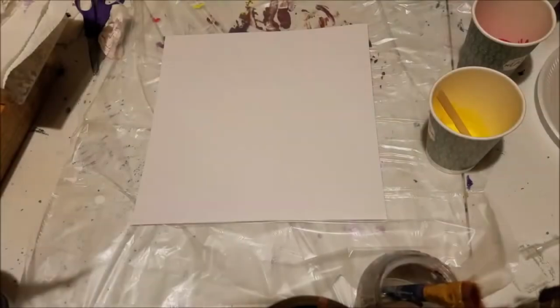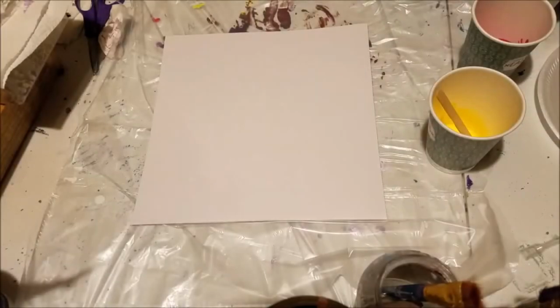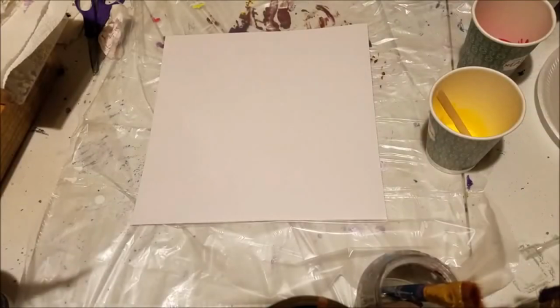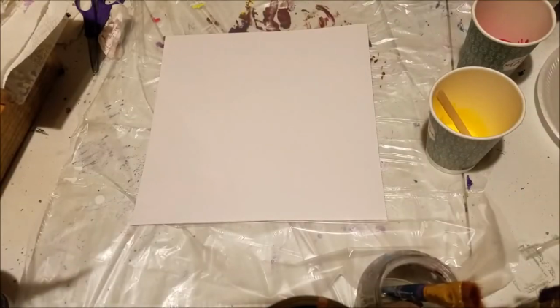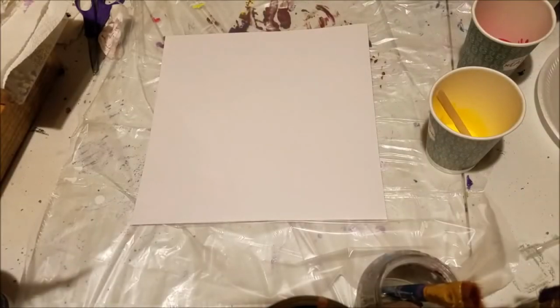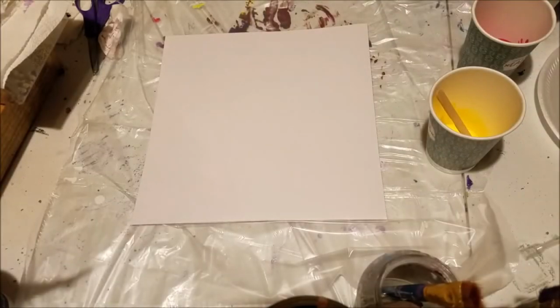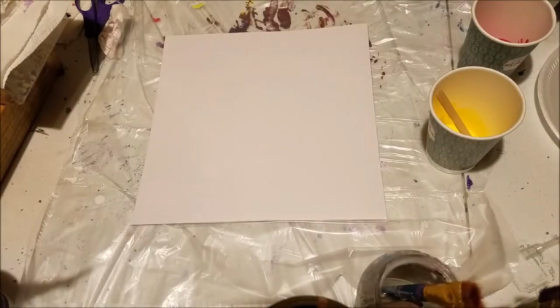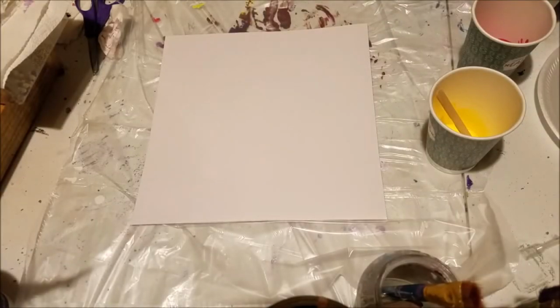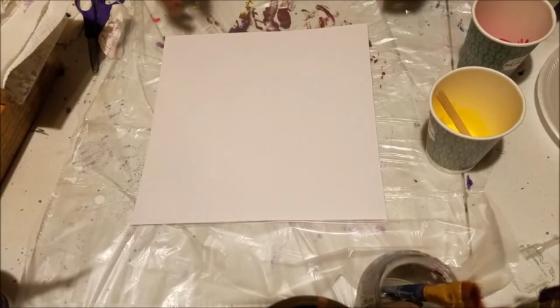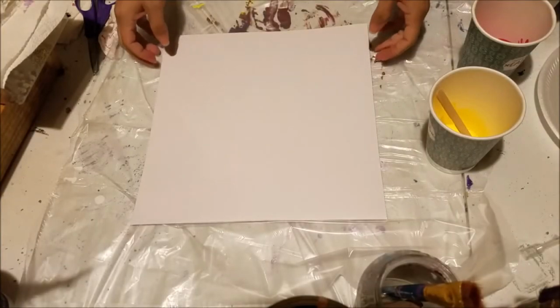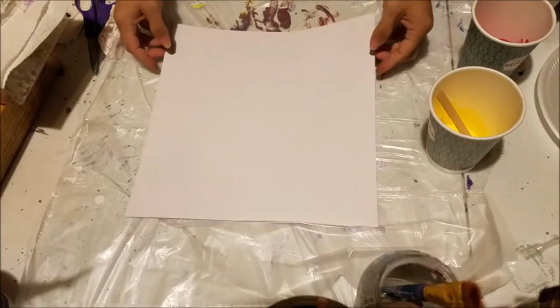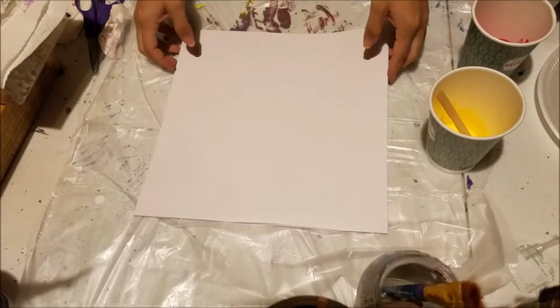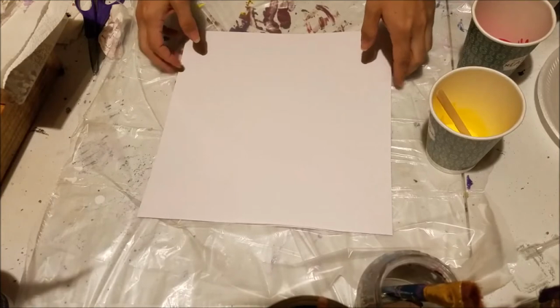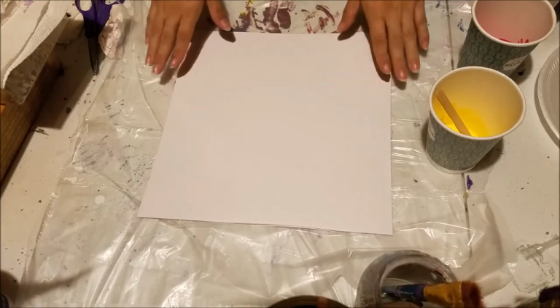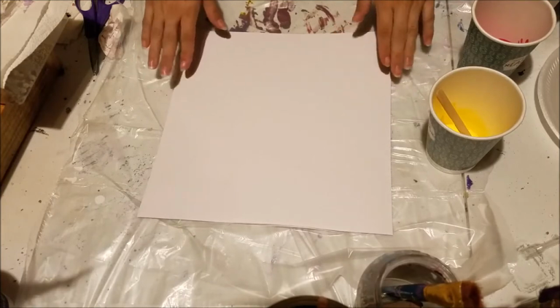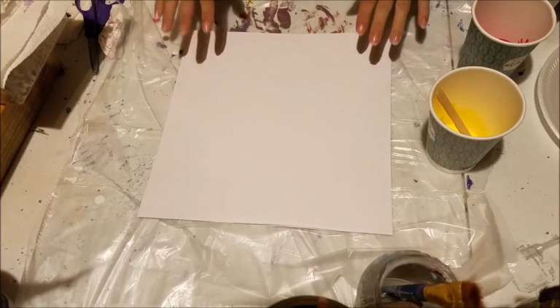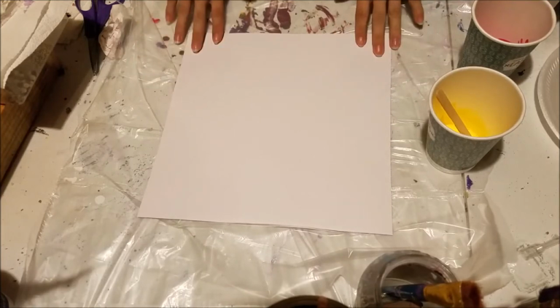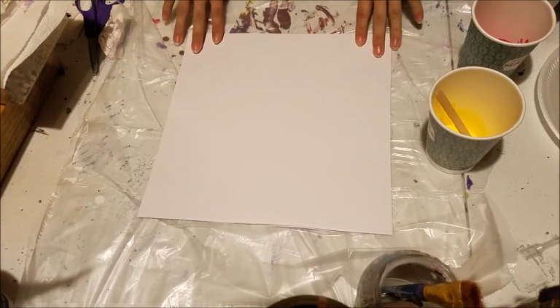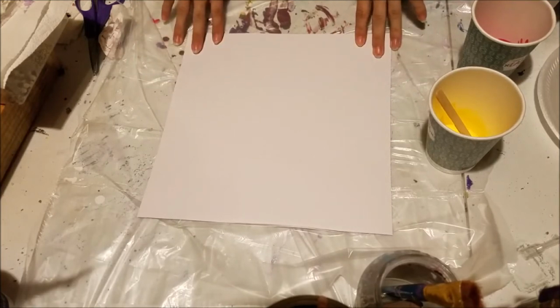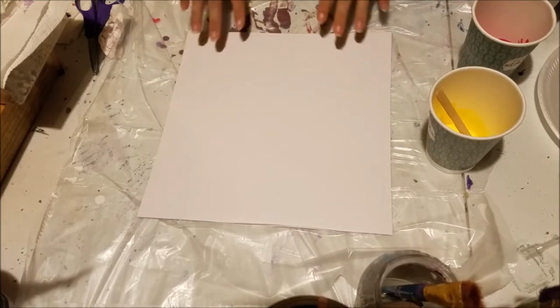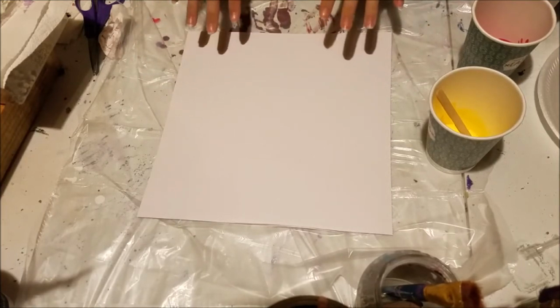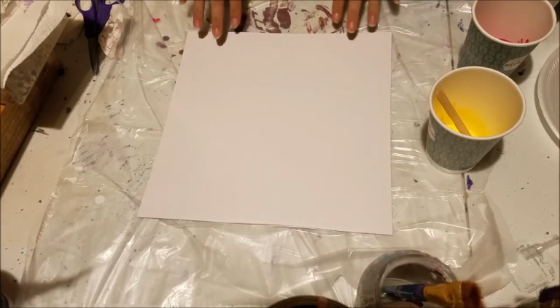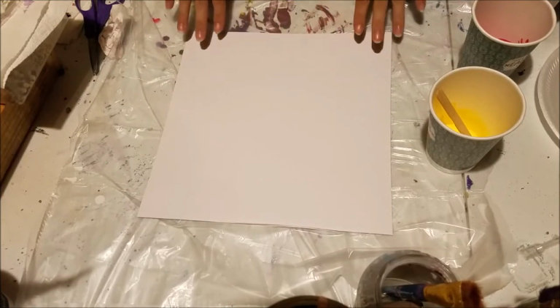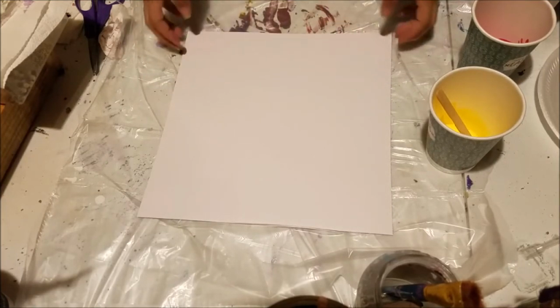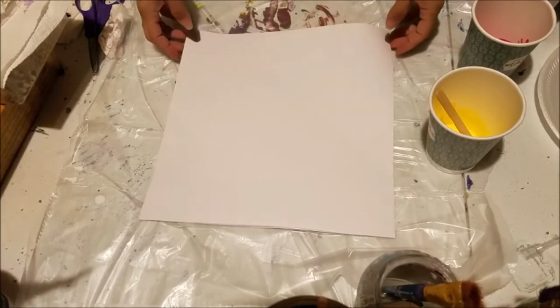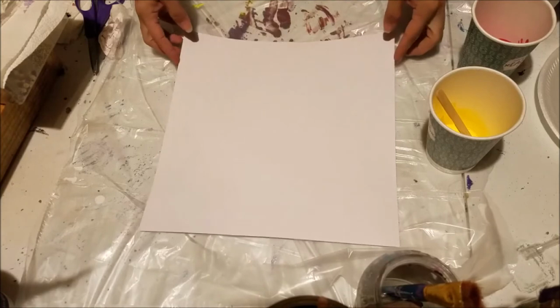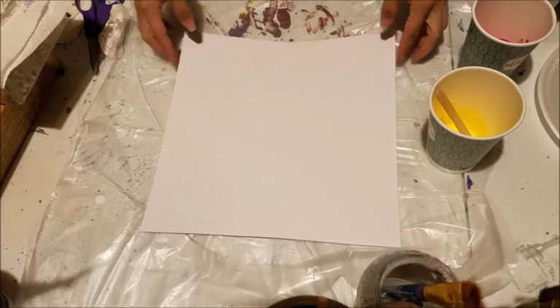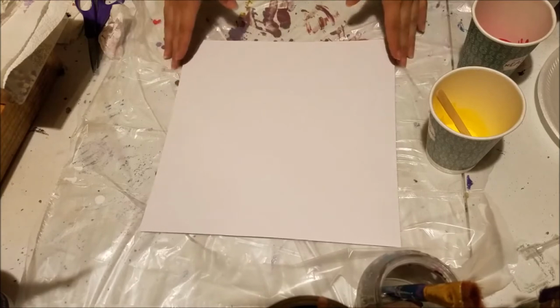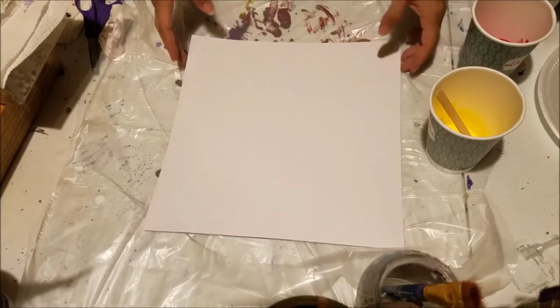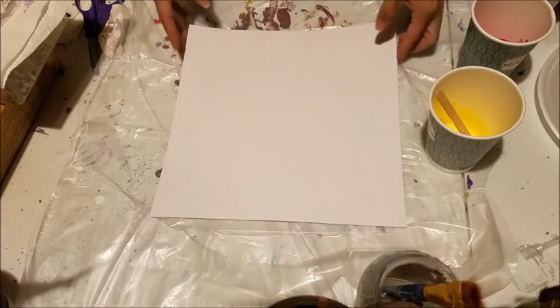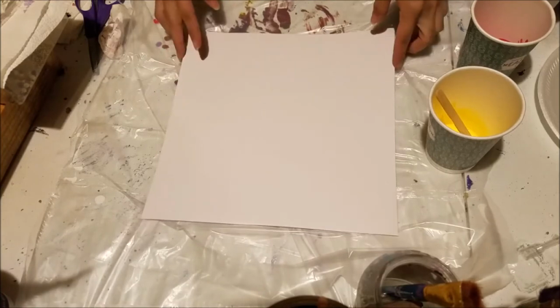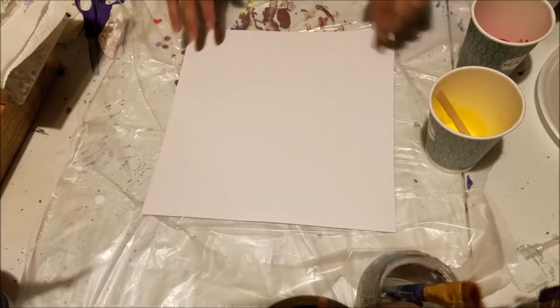Hello and welcome back everybody. I wanted to try an experiment today with a swipe using a paper towel. I saw someone in a previous video do this and I have been dying to try it, so that's what I'm going to do today.